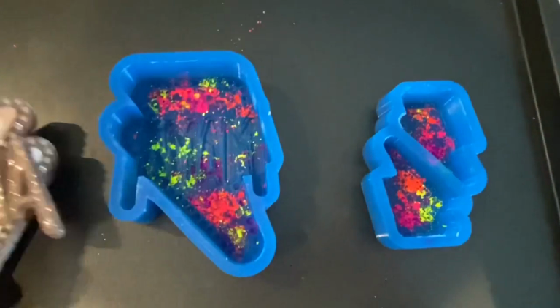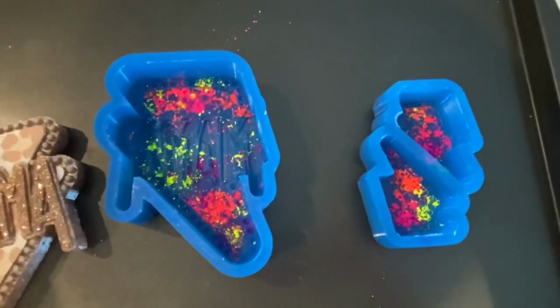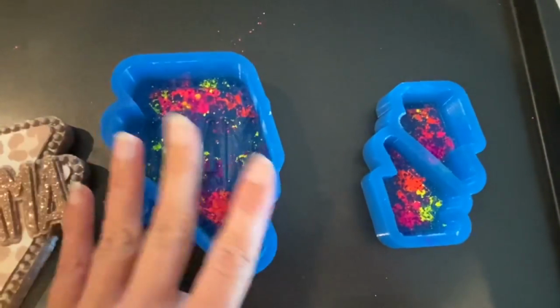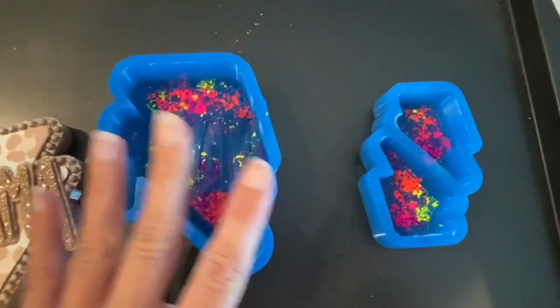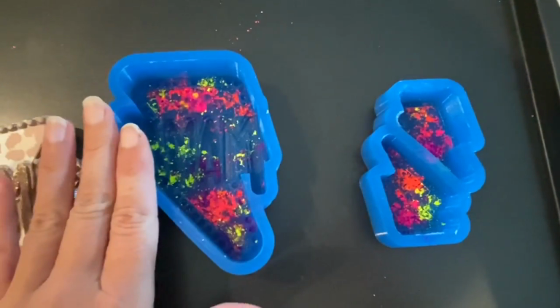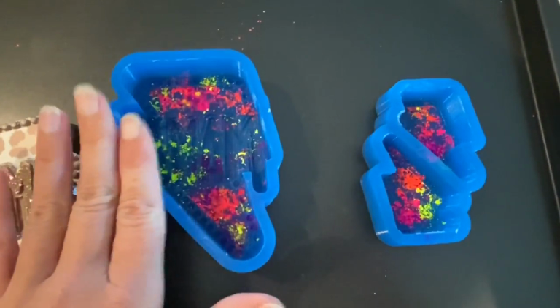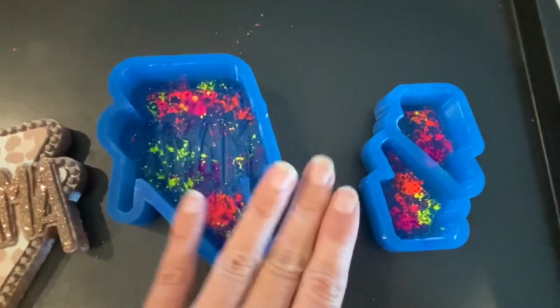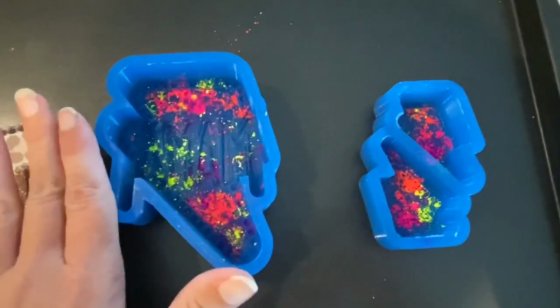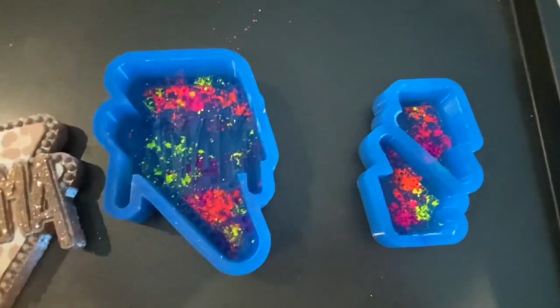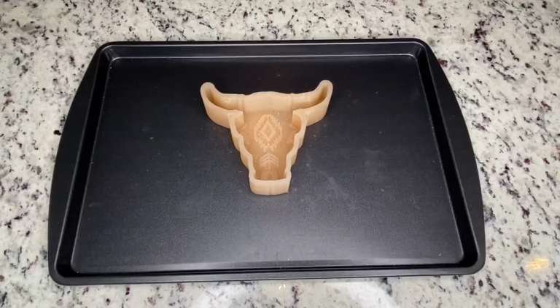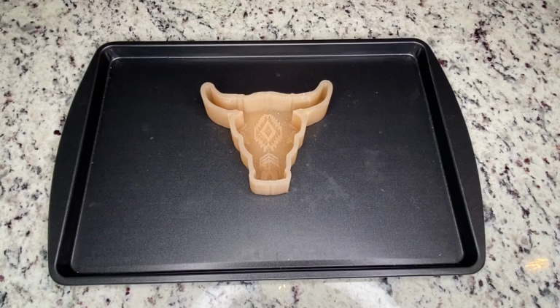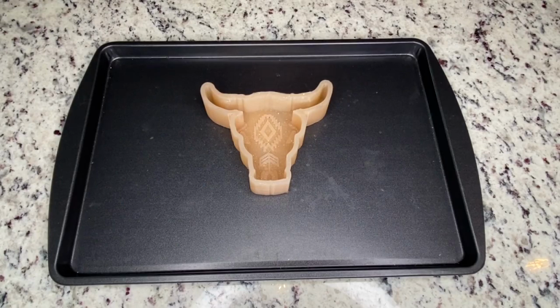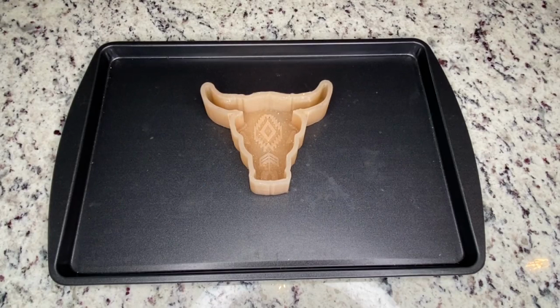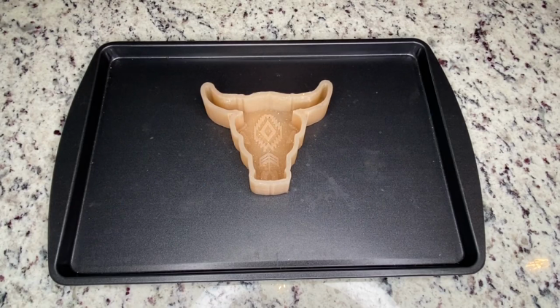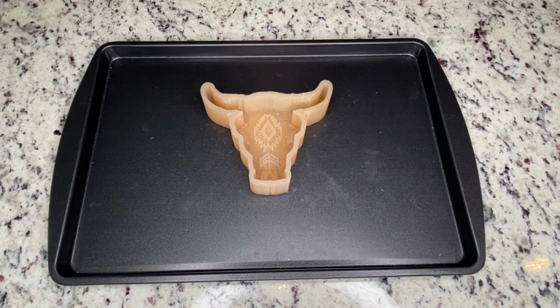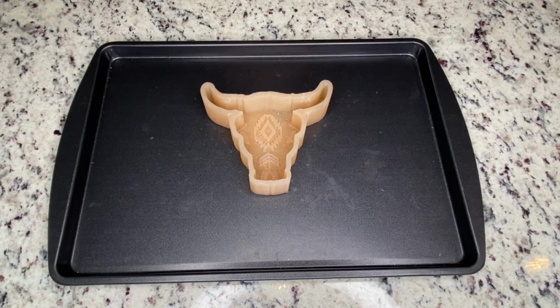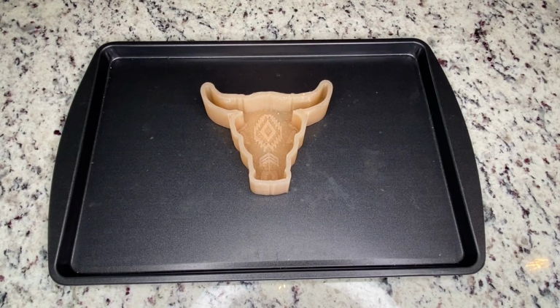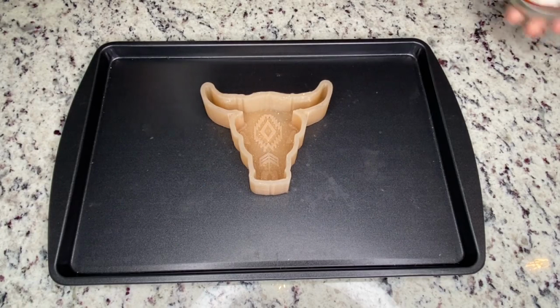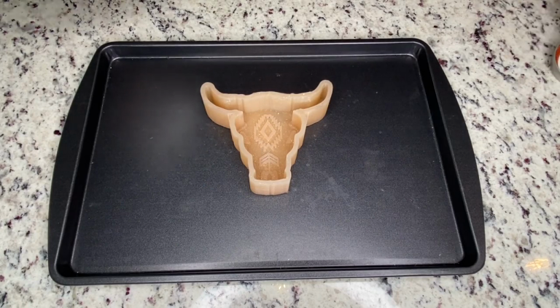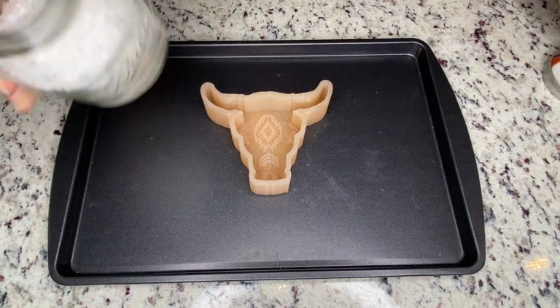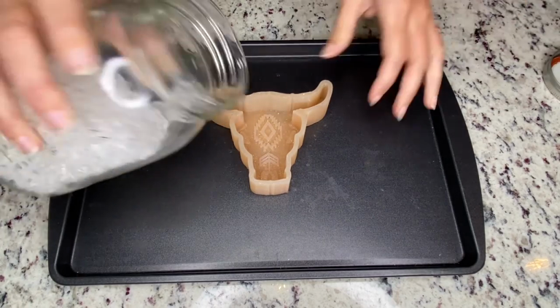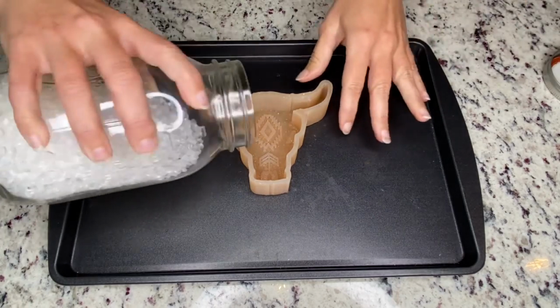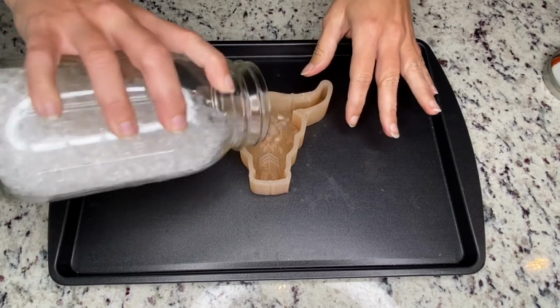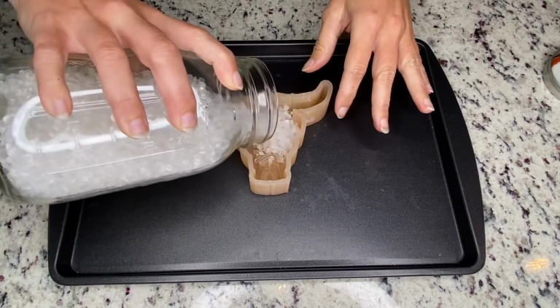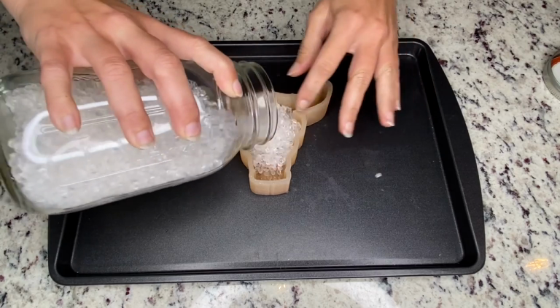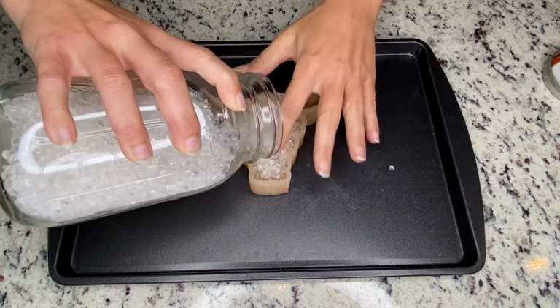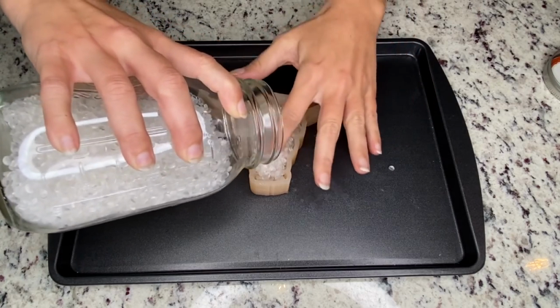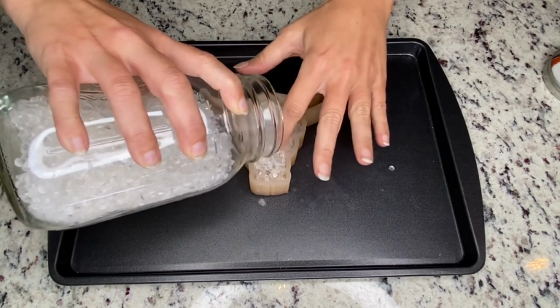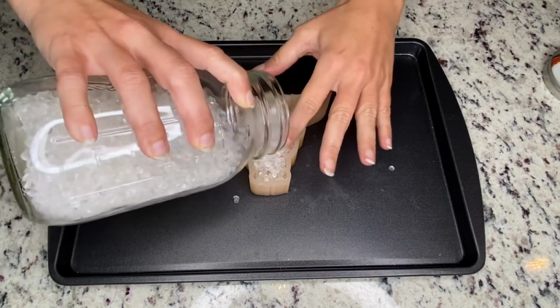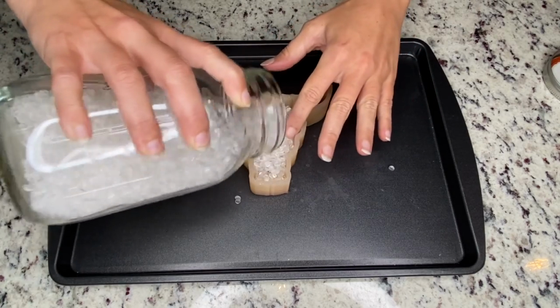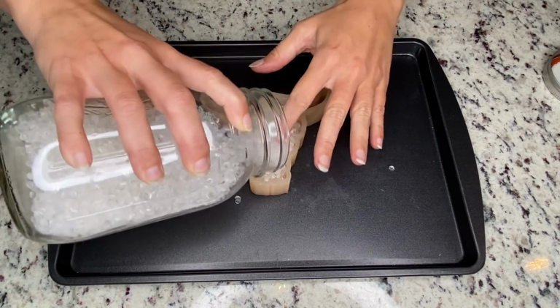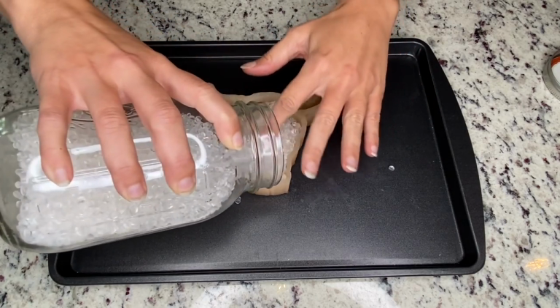Your mold does have to be symmetrical. You're always going to start by first measuring out your beads. Take your scented beads and pour them into your mold just as you usually would.